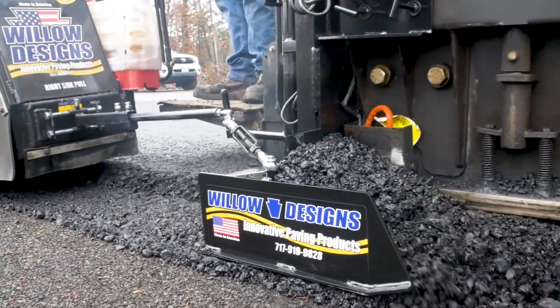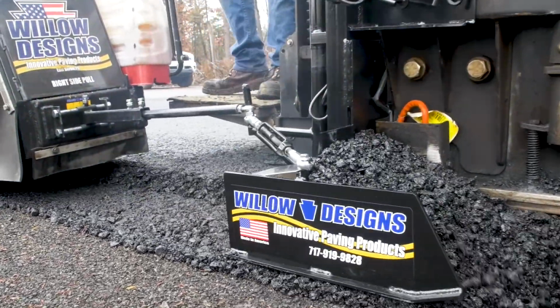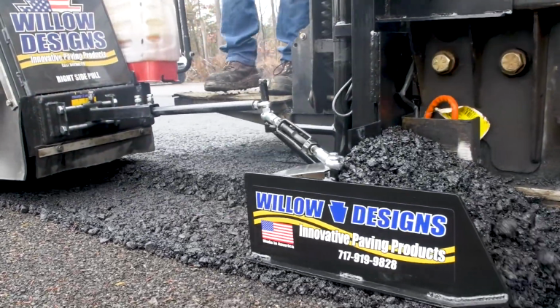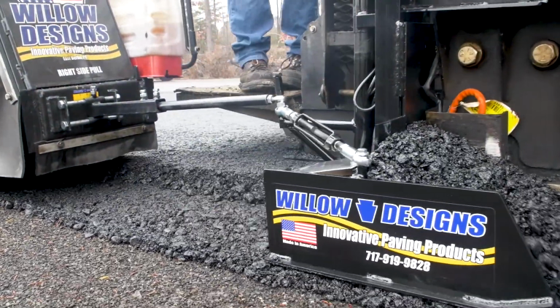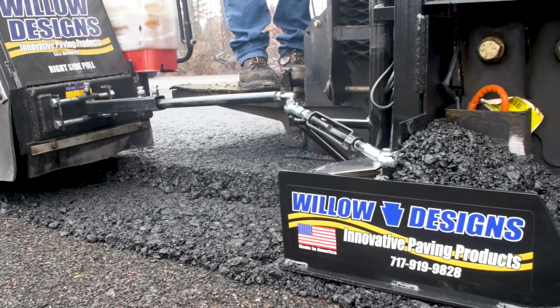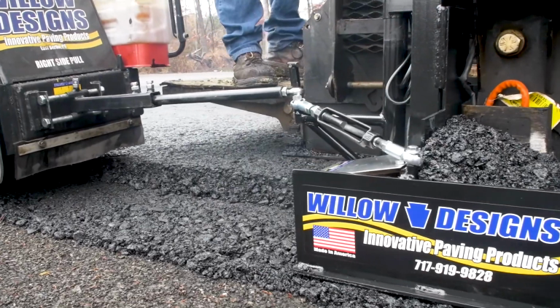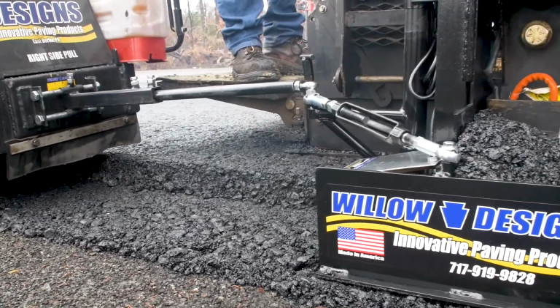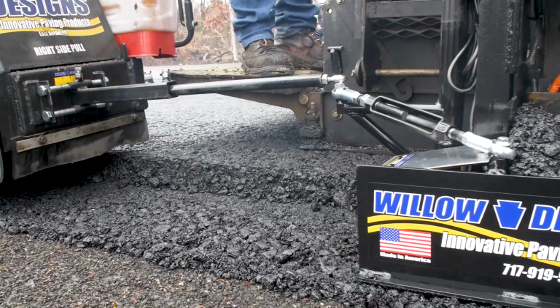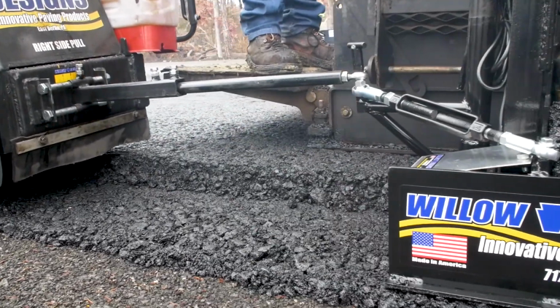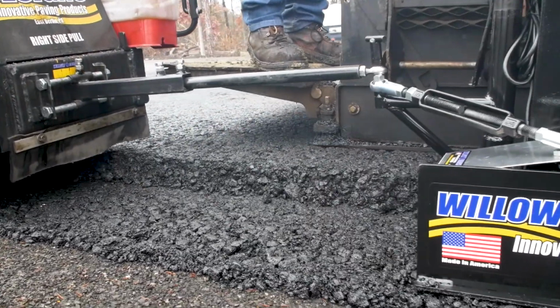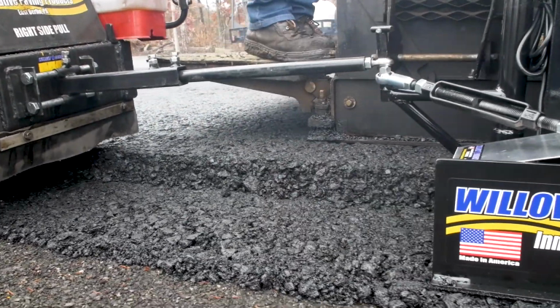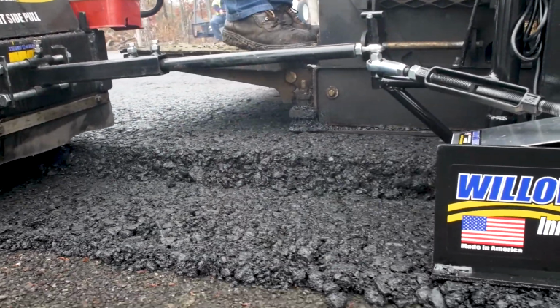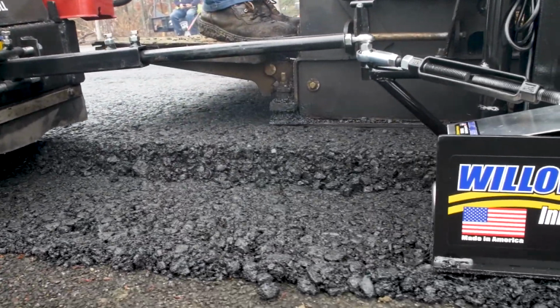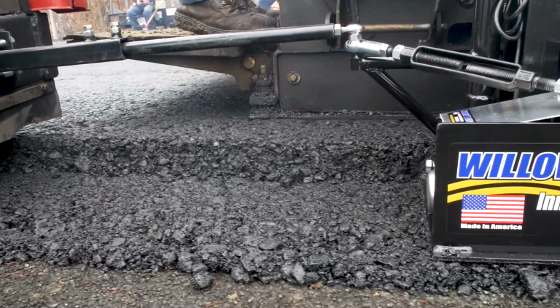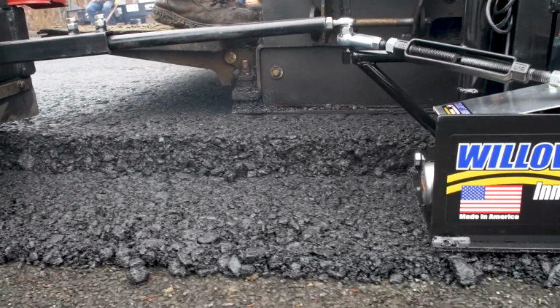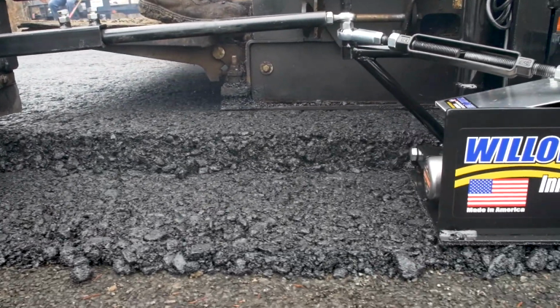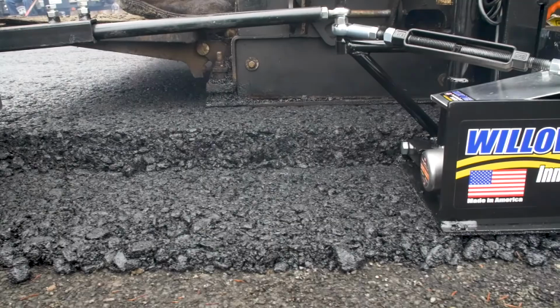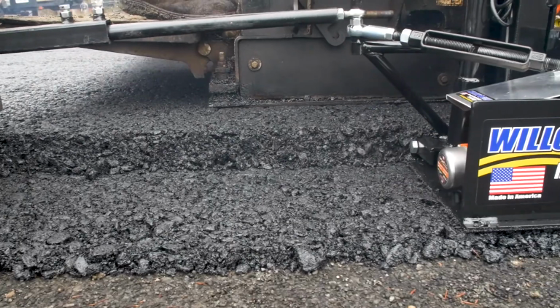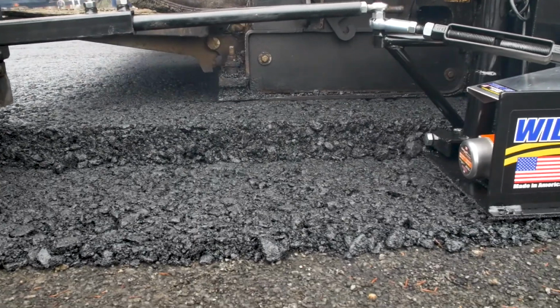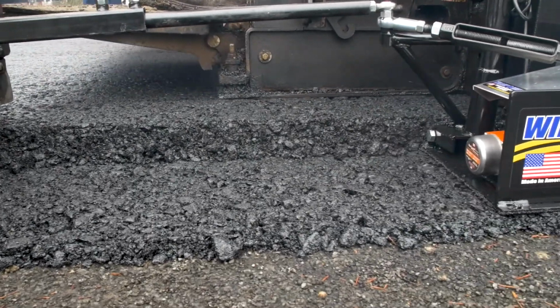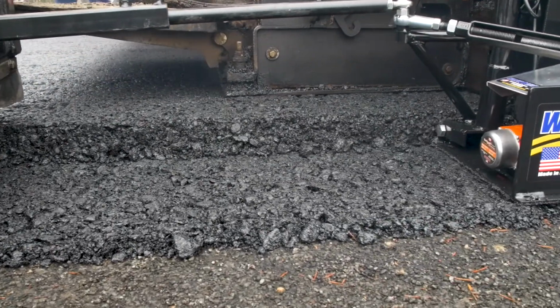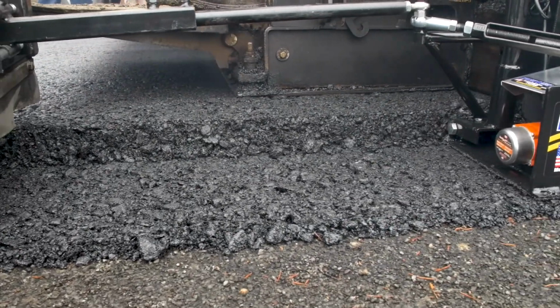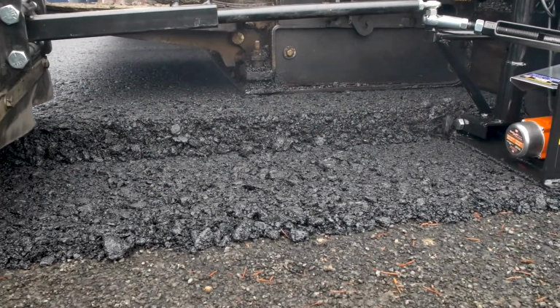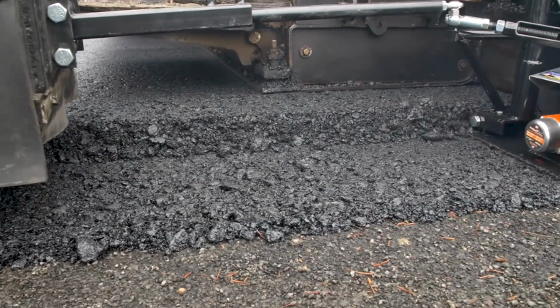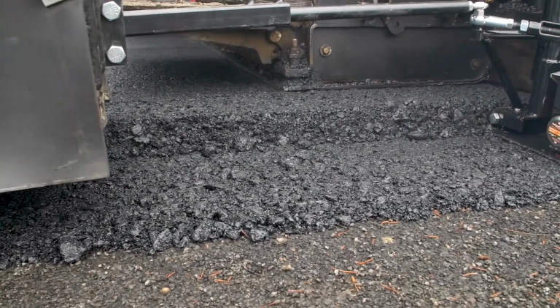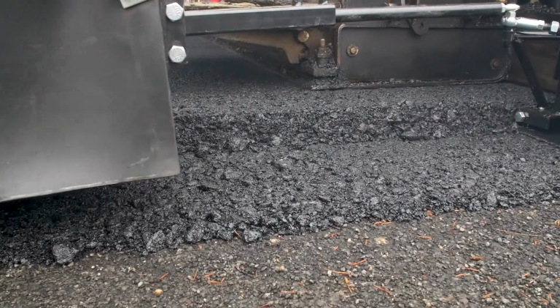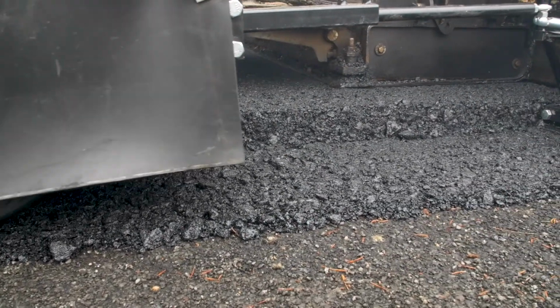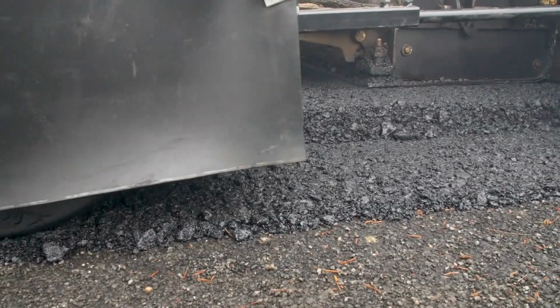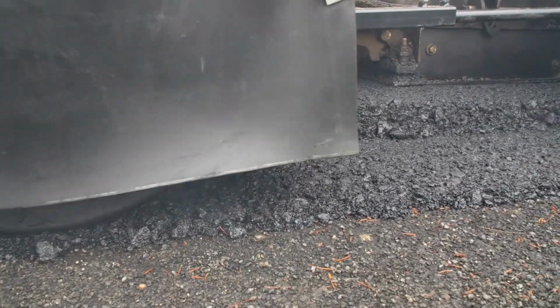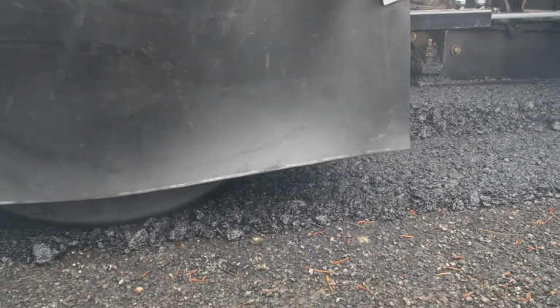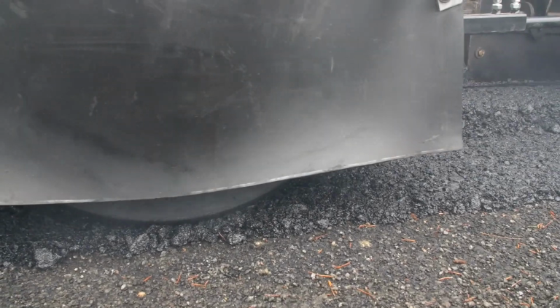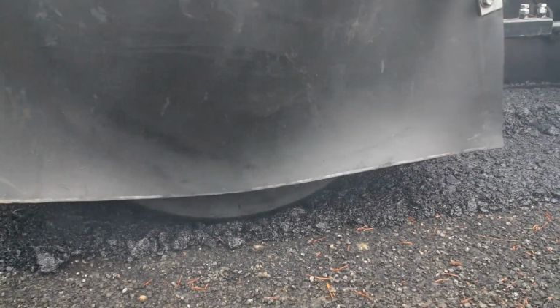It's cutting in better now. We made a little adjustment on the tracking and we cut the notch a little bit deeper and we brought the outside up to try to give us a little bit smoother of a mat. So now that we're heated up, we're pulling a little bit smoother. We got everything adjusted a little bit cleaner.